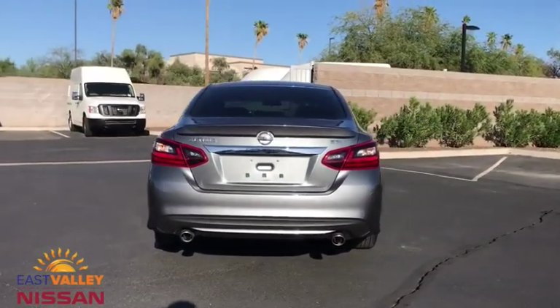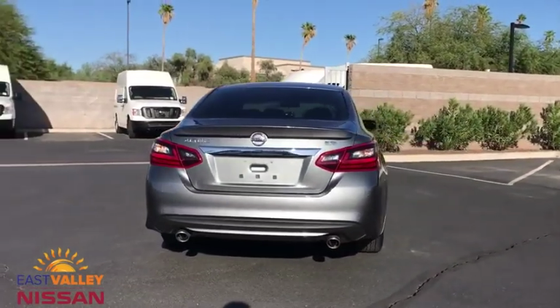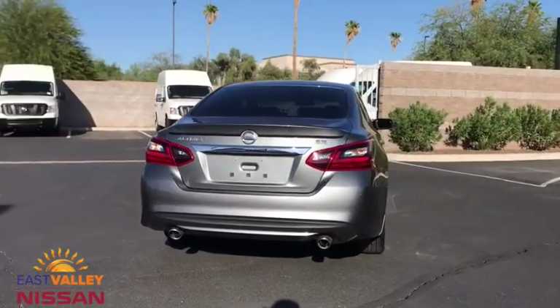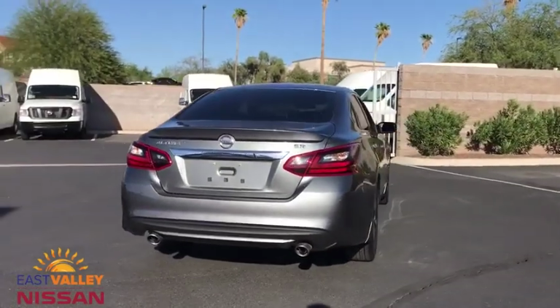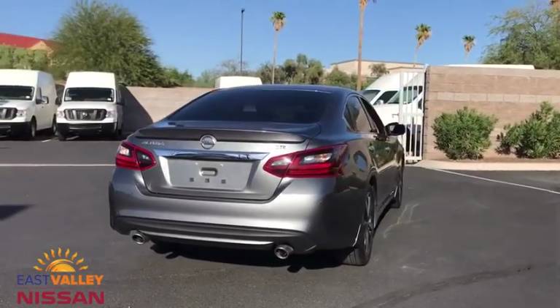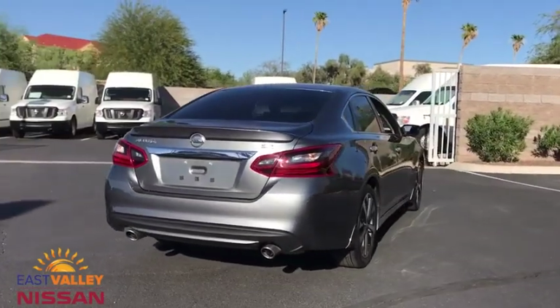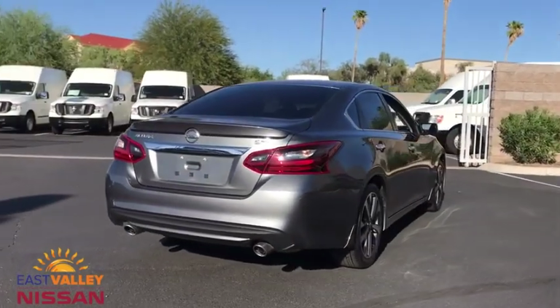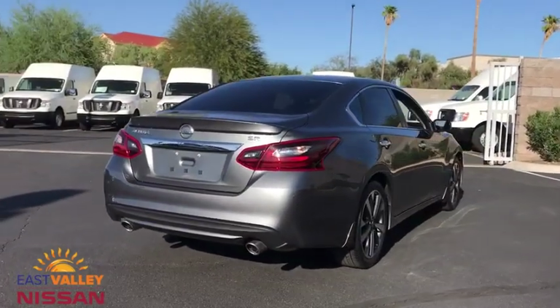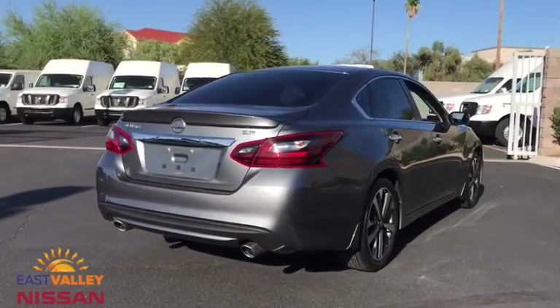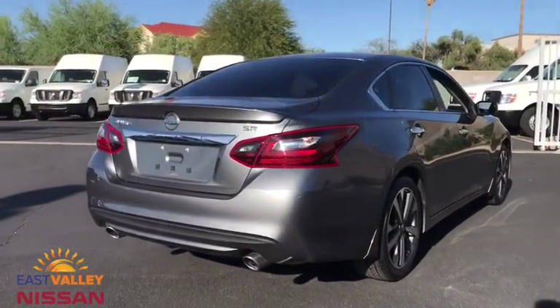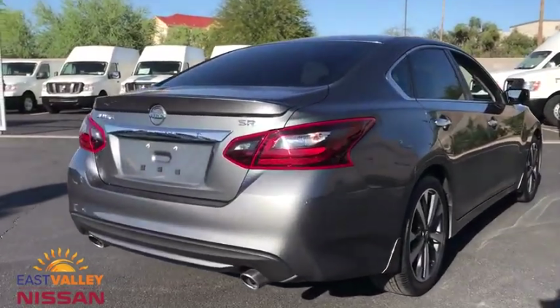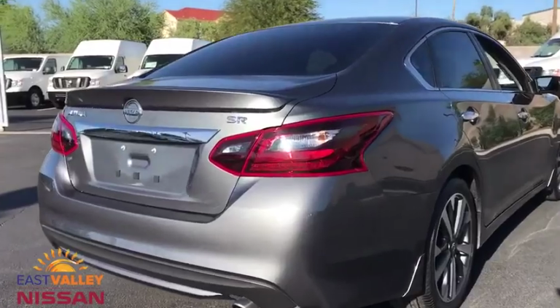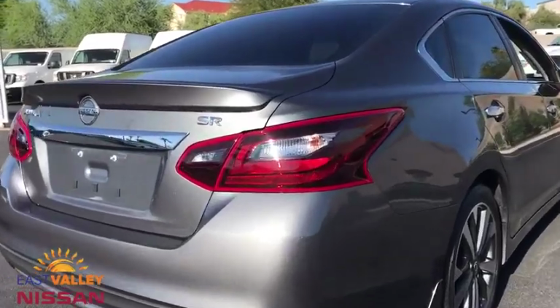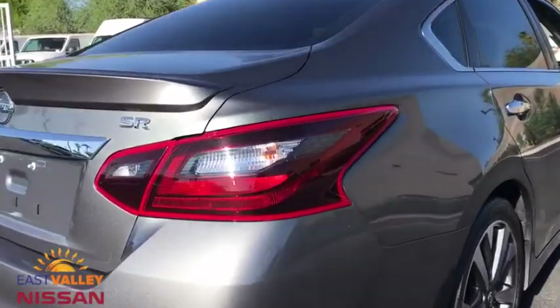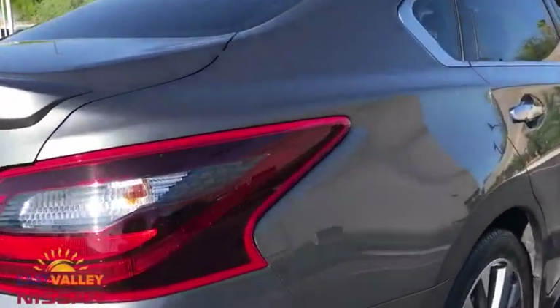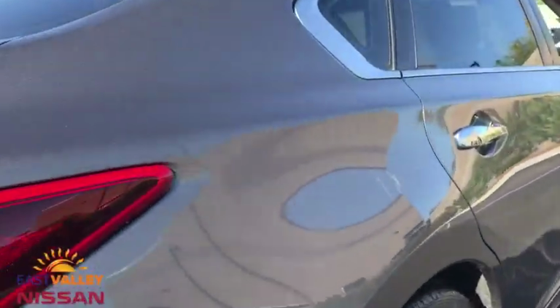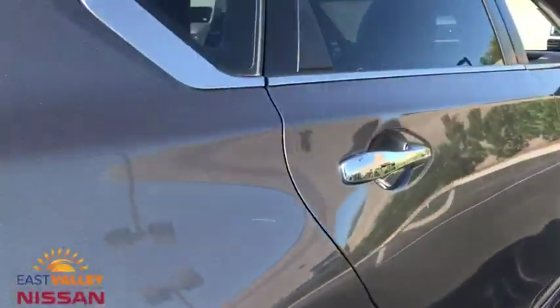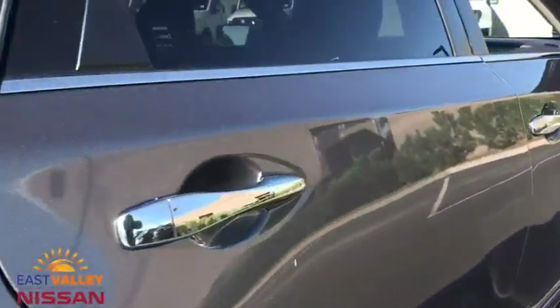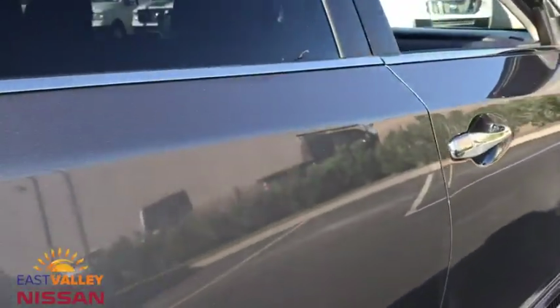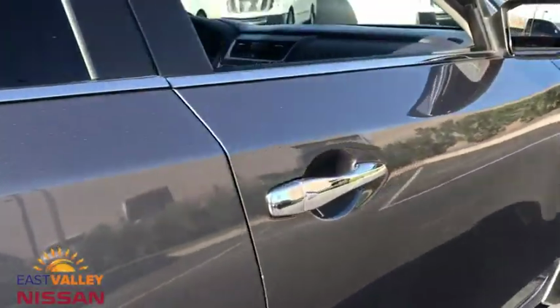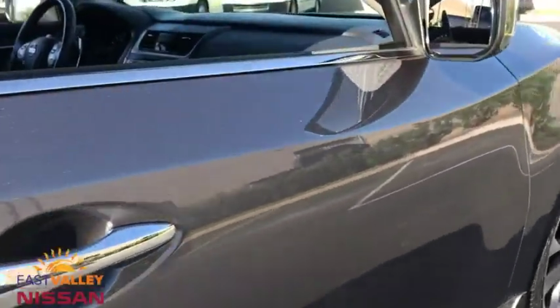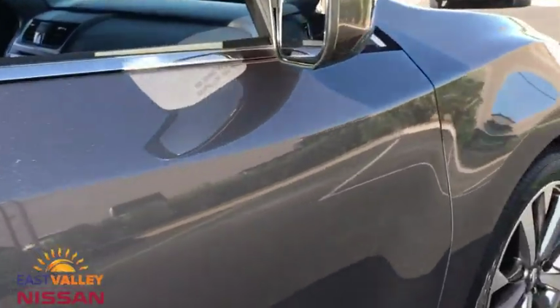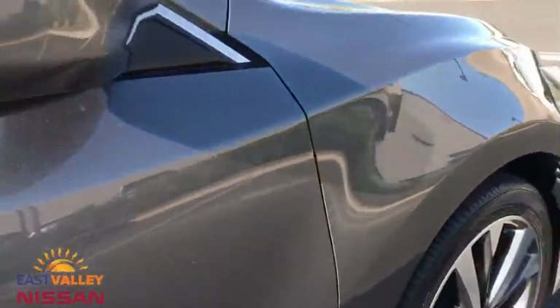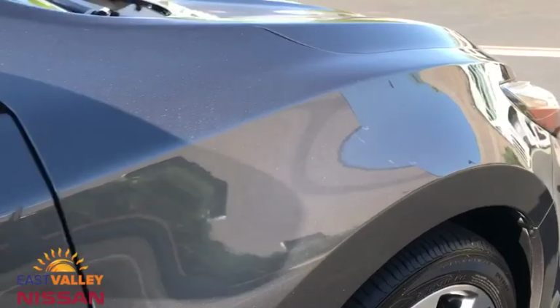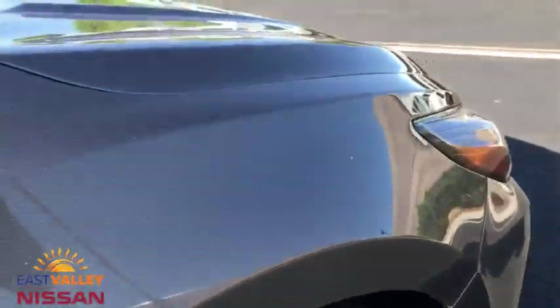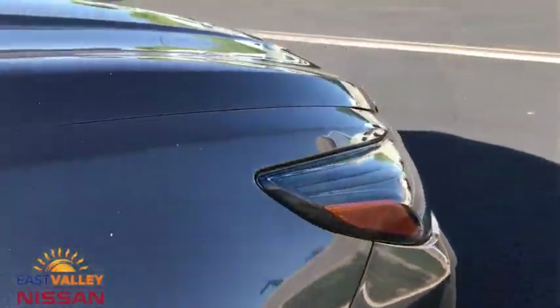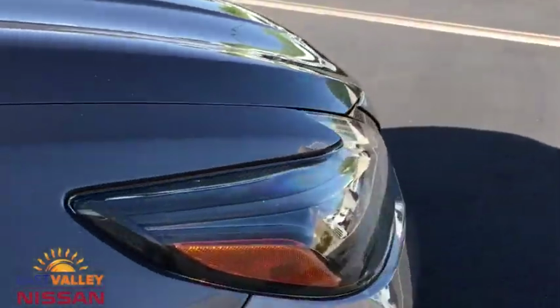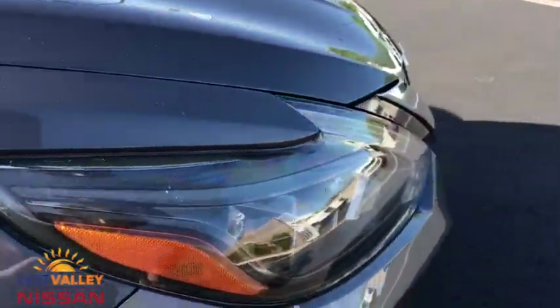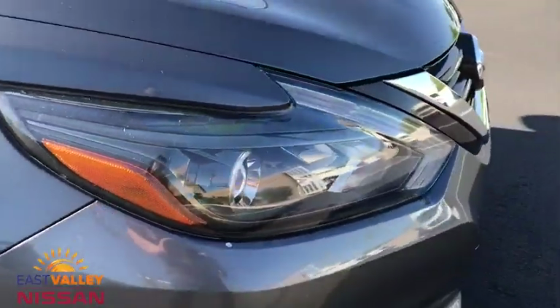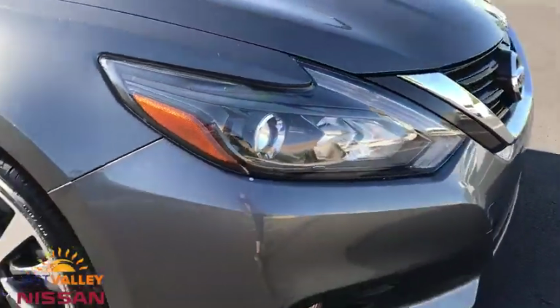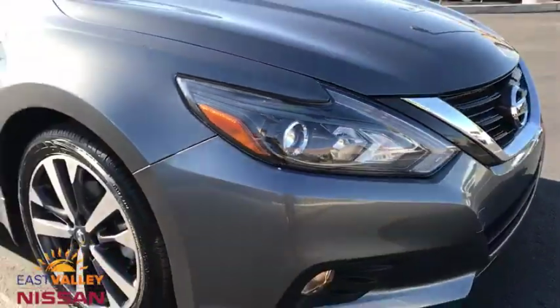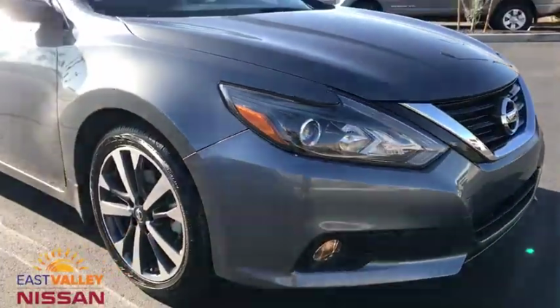This vehicle has less than 45,000 miles. Here are some of this vehicle's great options: backup camera, anti-lock braking system, steering wheel audio controls, keyless entry, traction control, stability control.